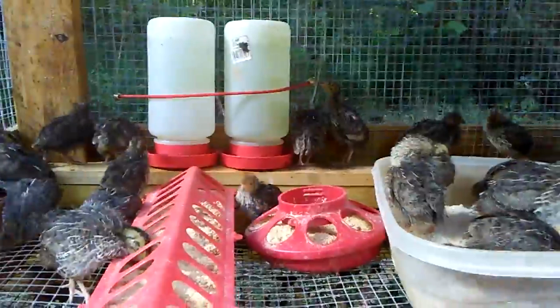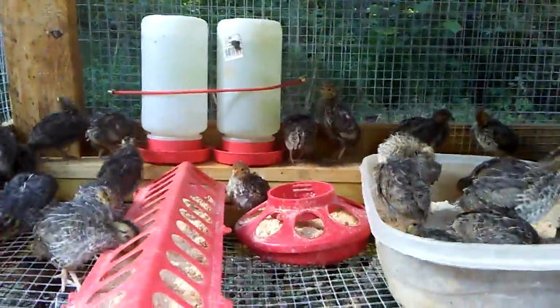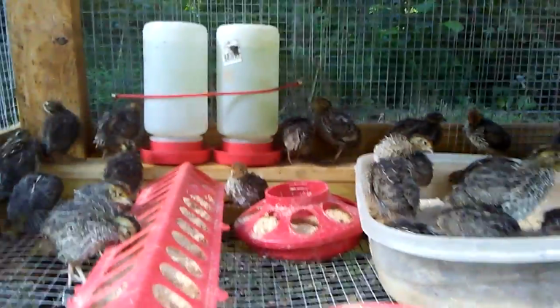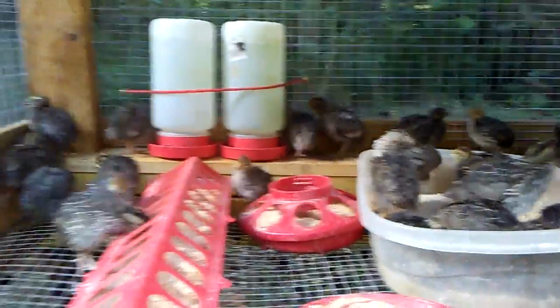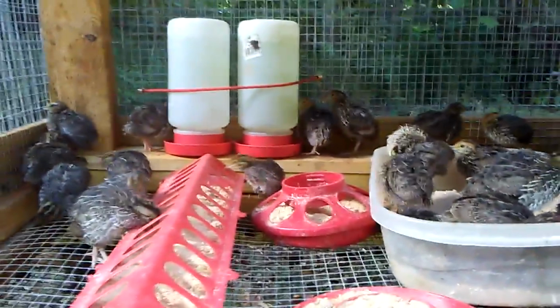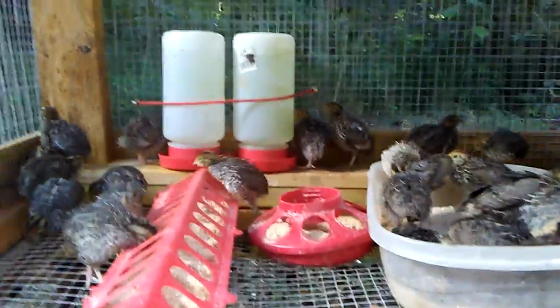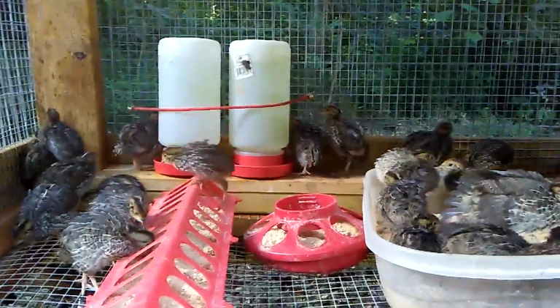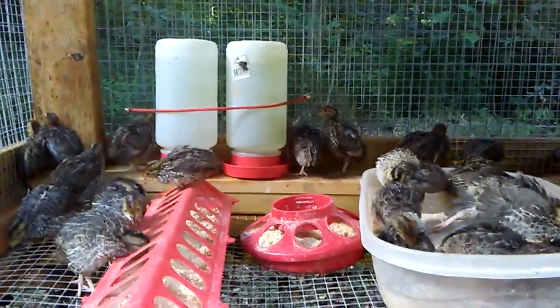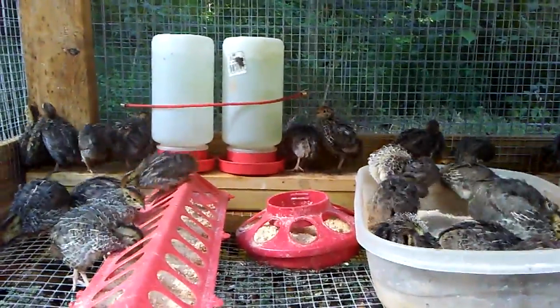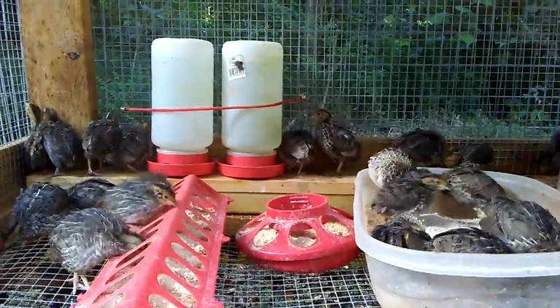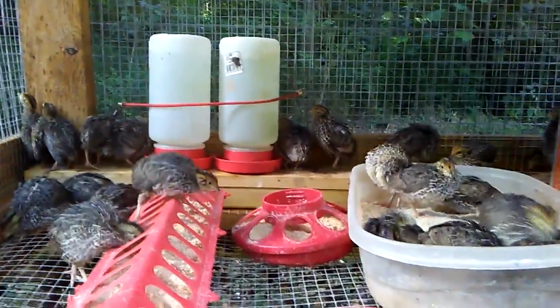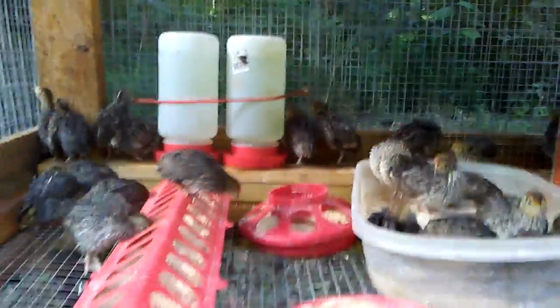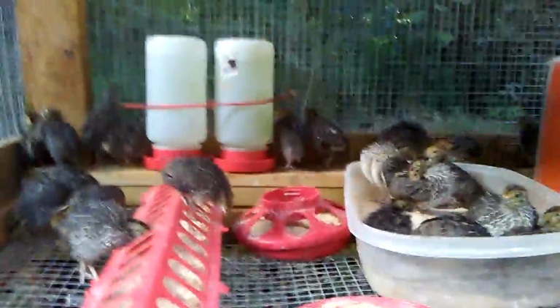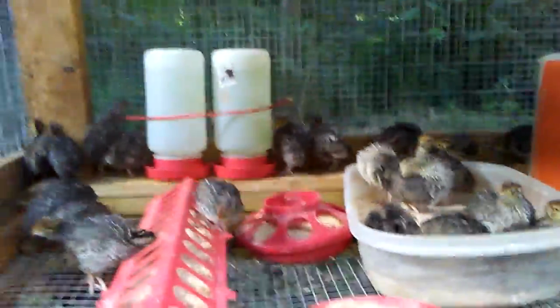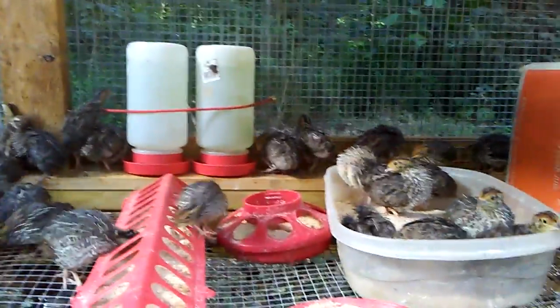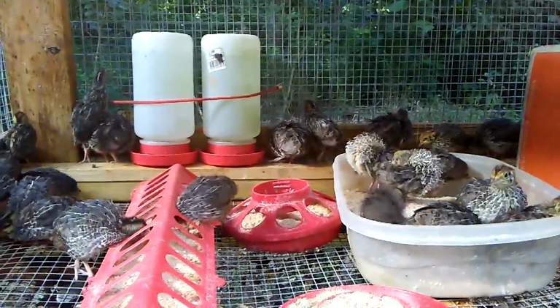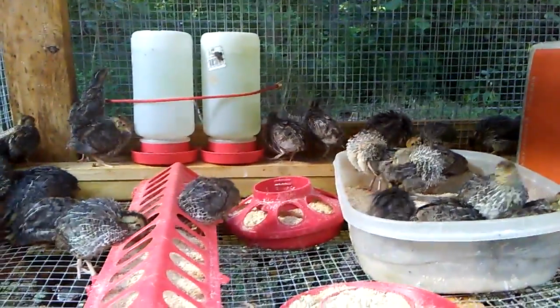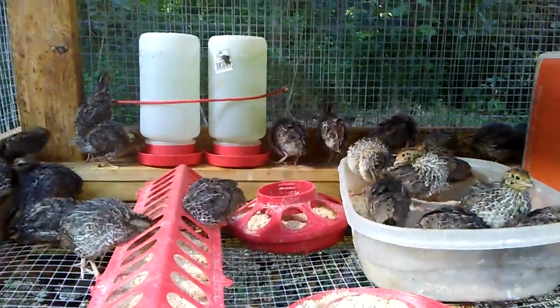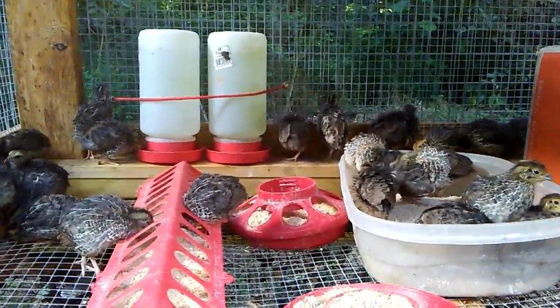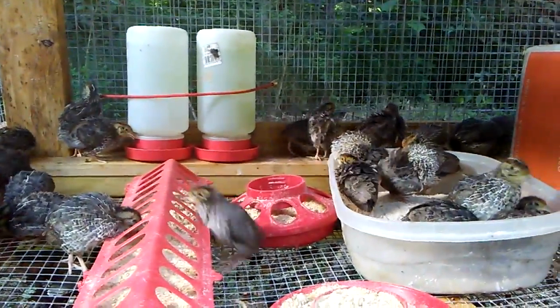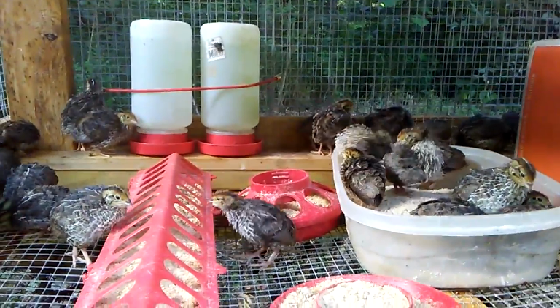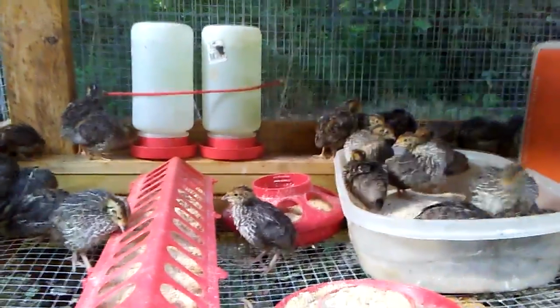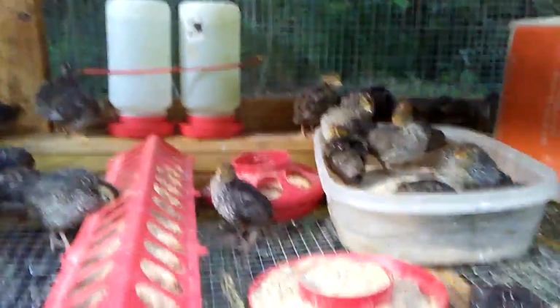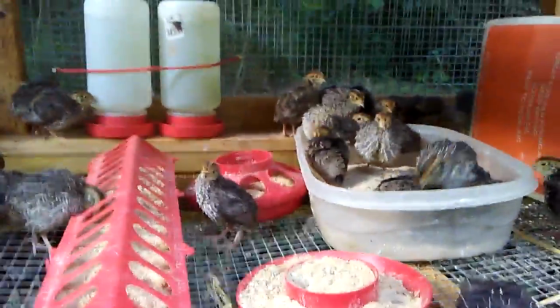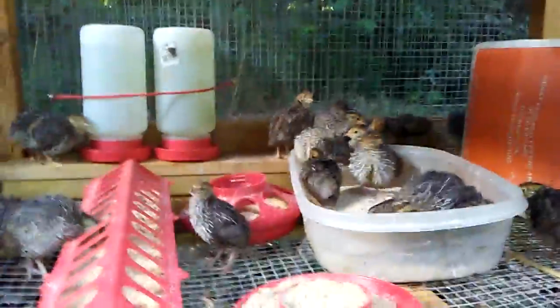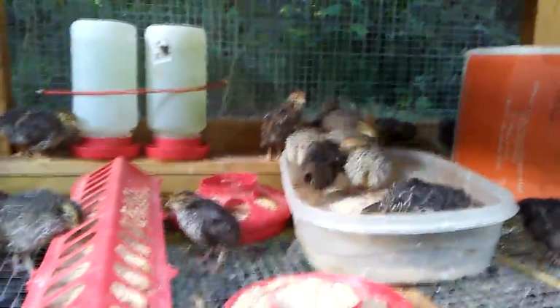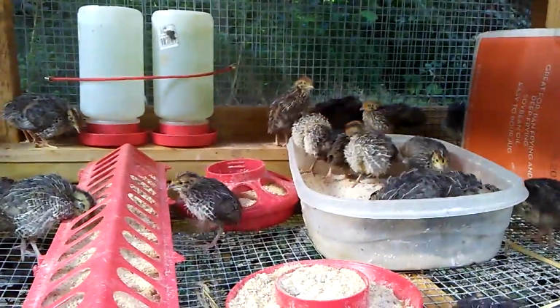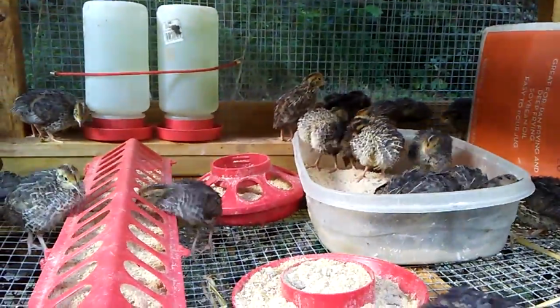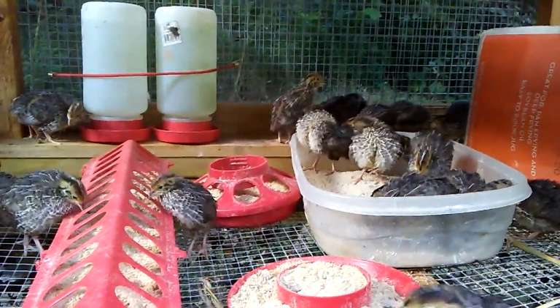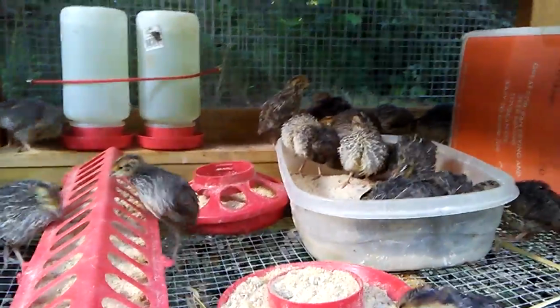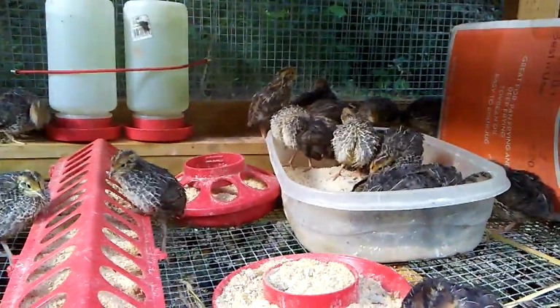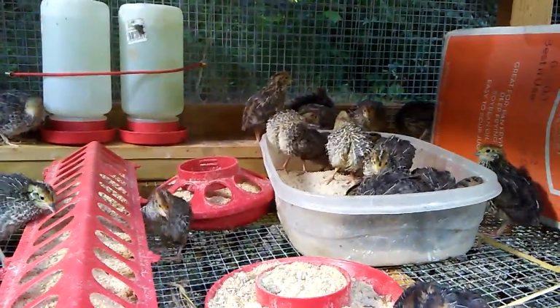I'm pretty happy if they can just make it through the night with no raccoons getting them. I lost 11 out of 25 that were in here the last time, so let's hope for the best.